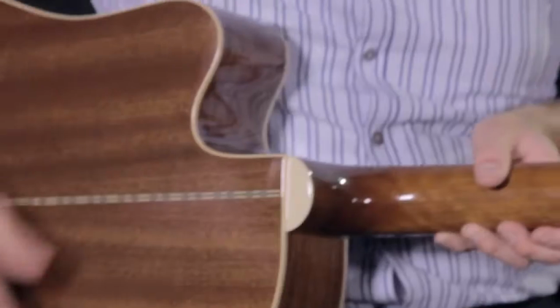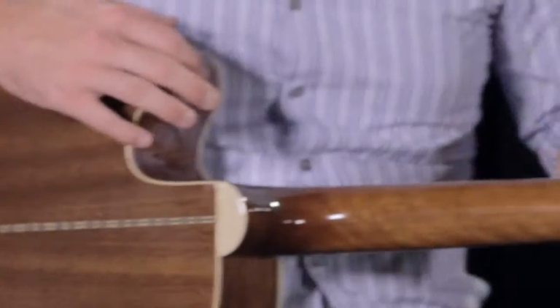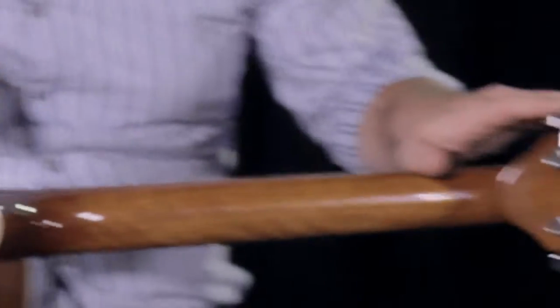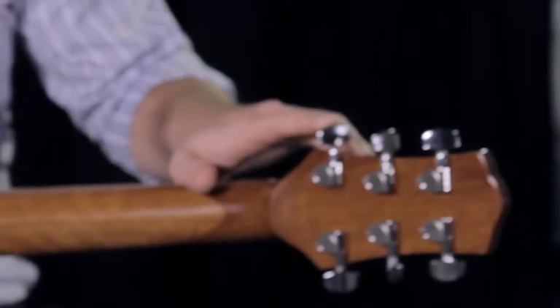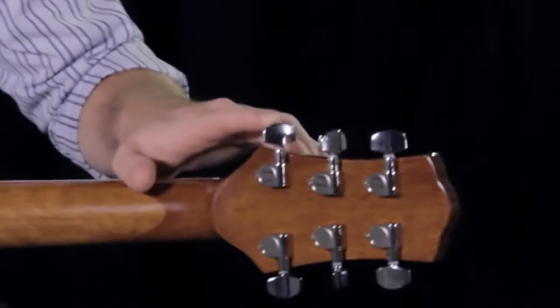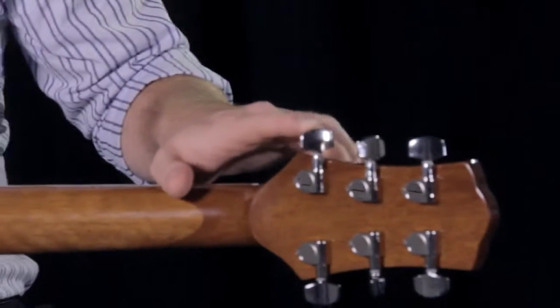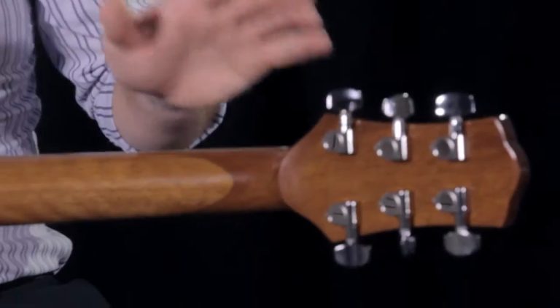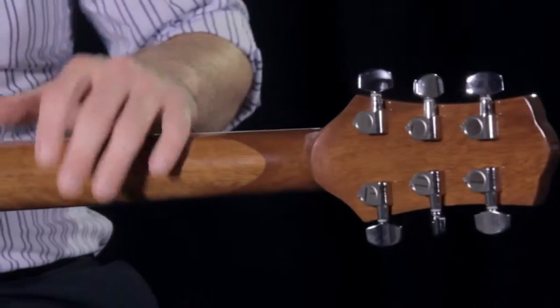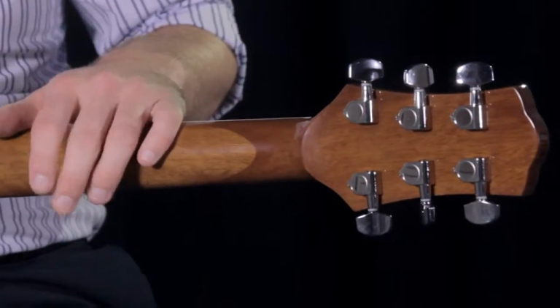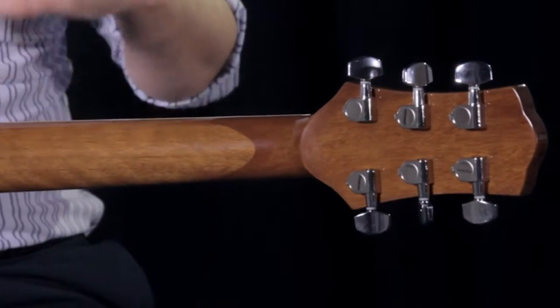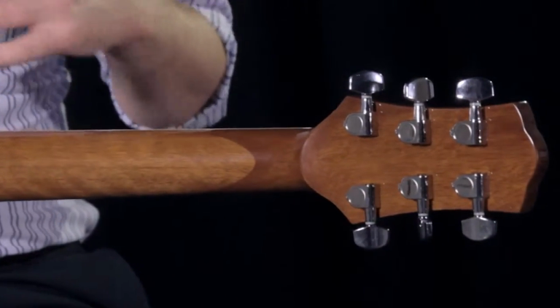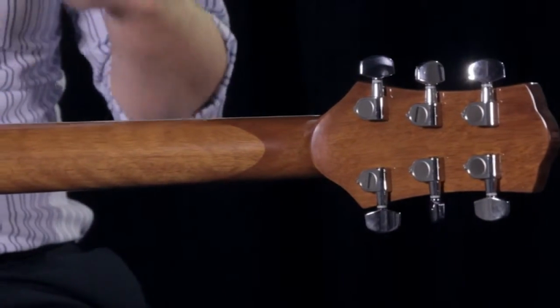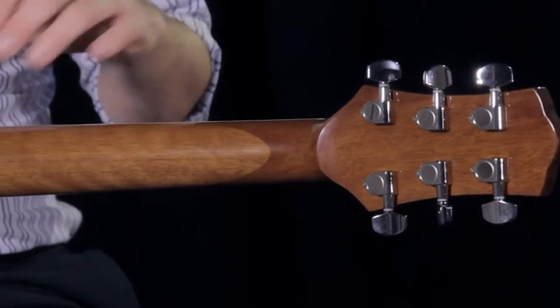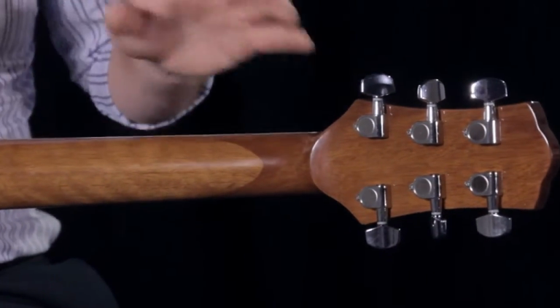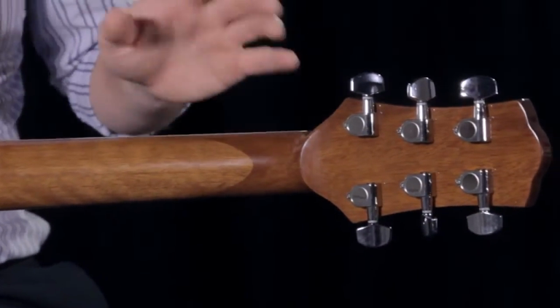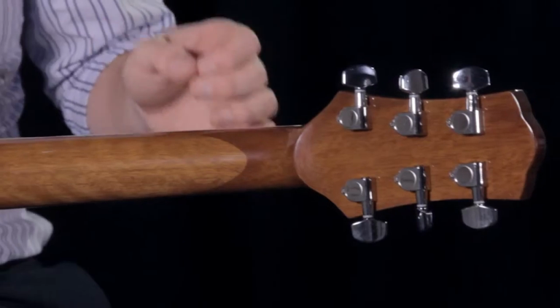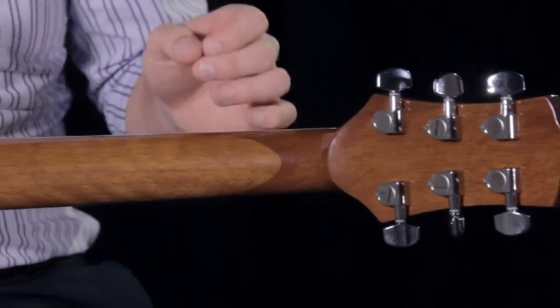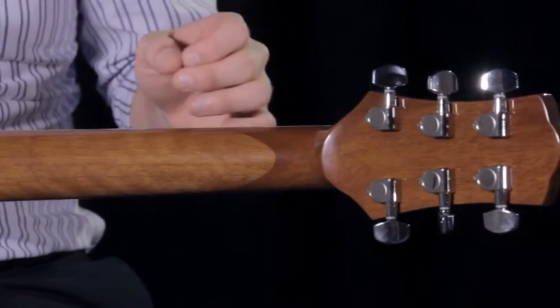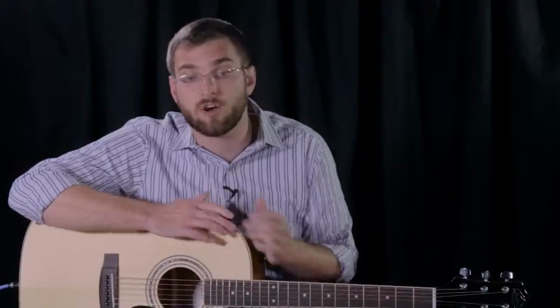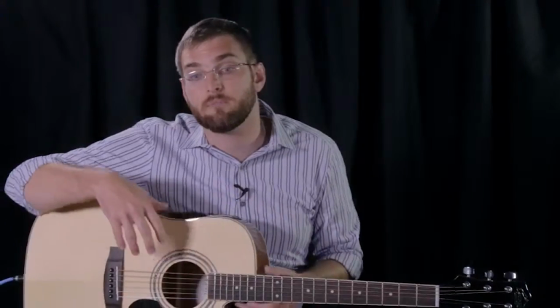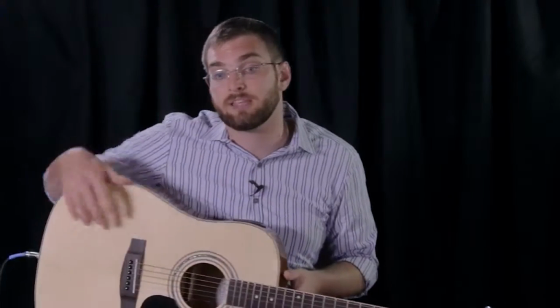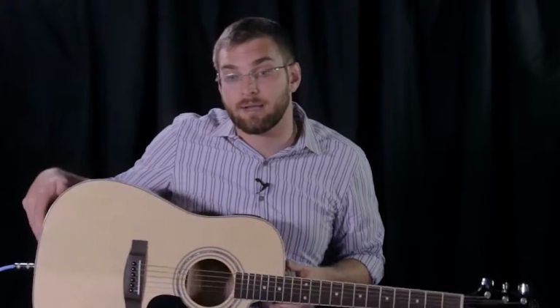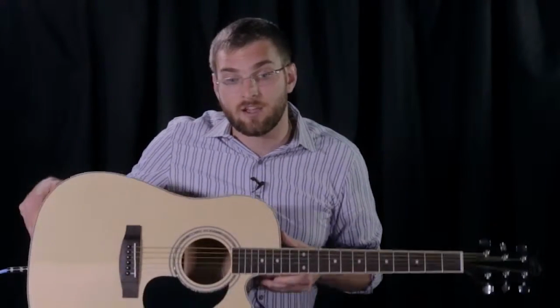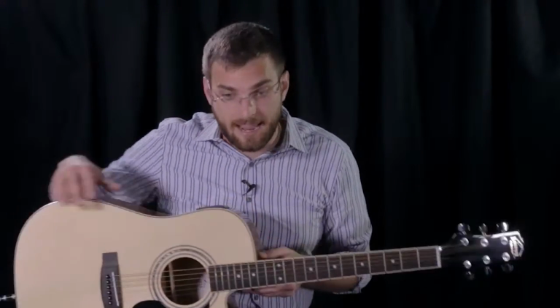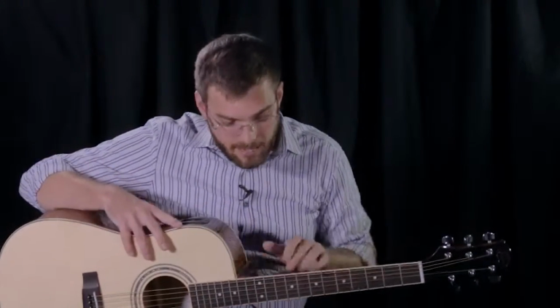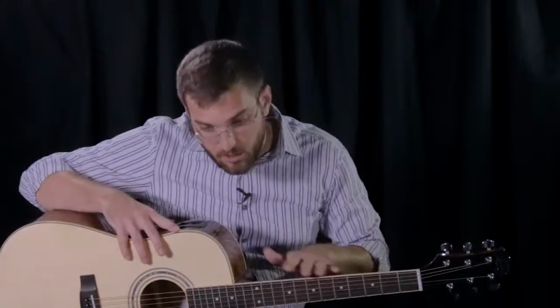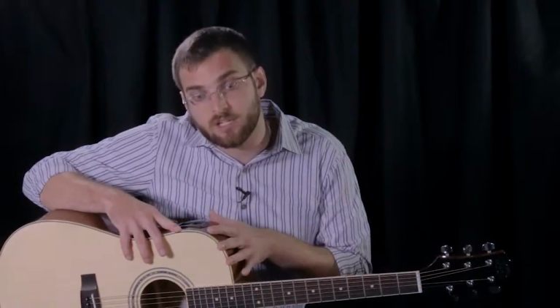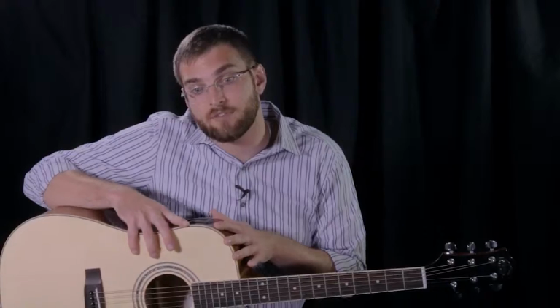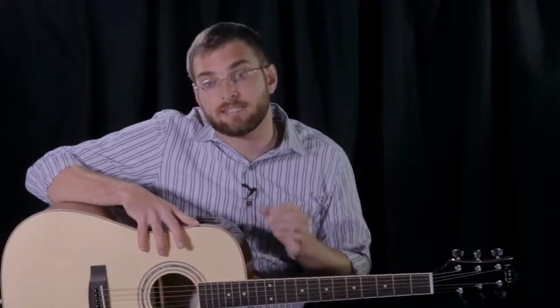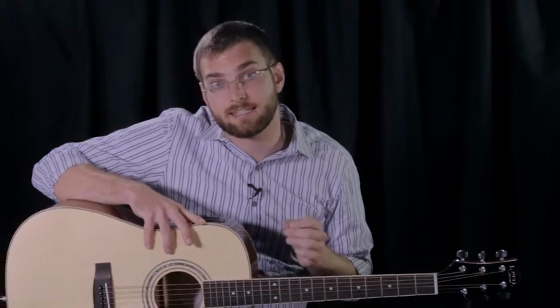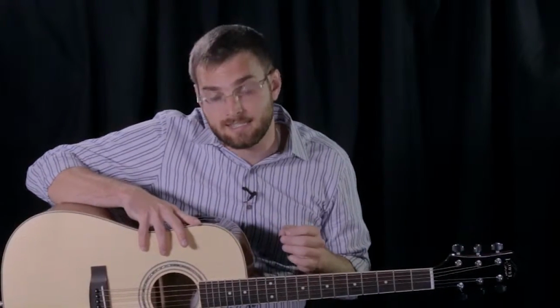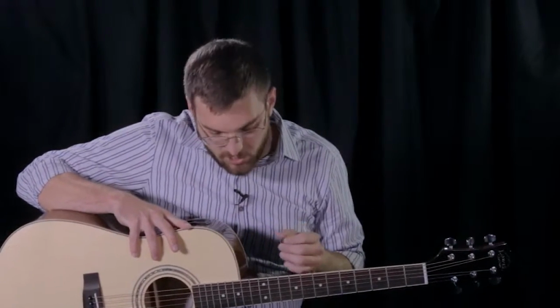The high ratio die cast tuners are perfect for strumming hard and bending notes — they help keep the guitar in tune. This guitar also has multi-ply binding on the neck and the body, which gives you outstanding aesthetics and protection.